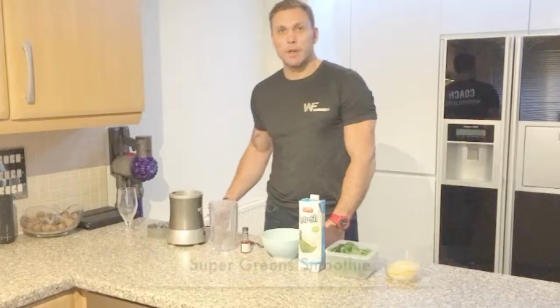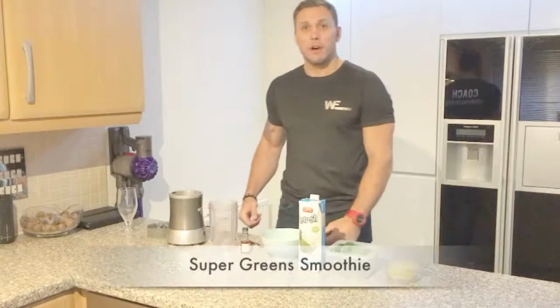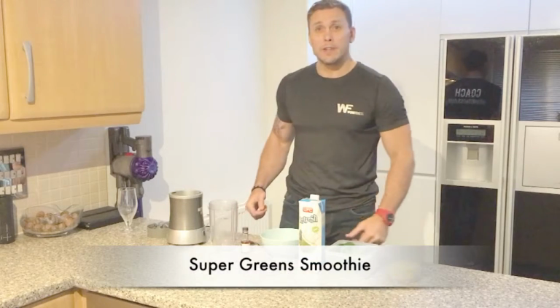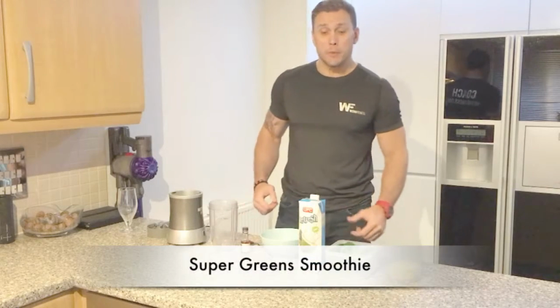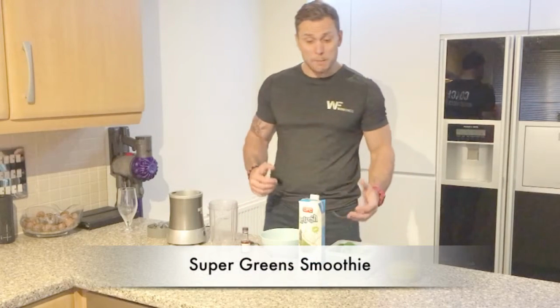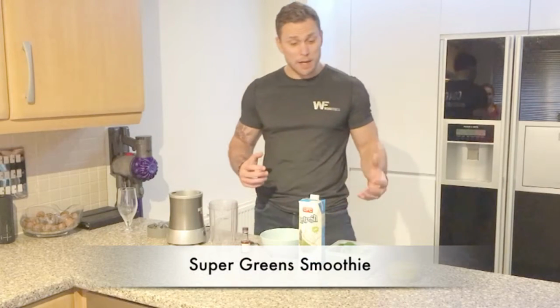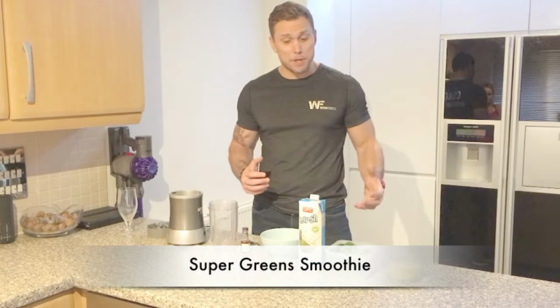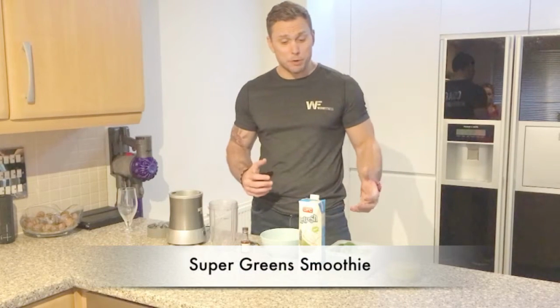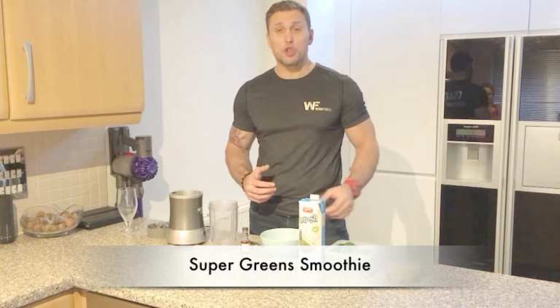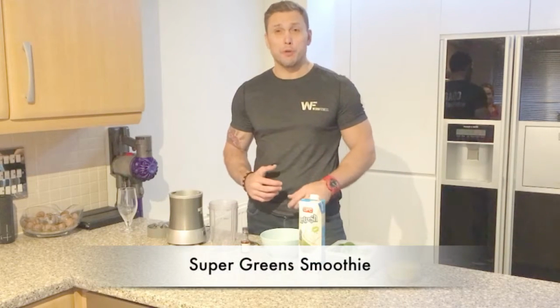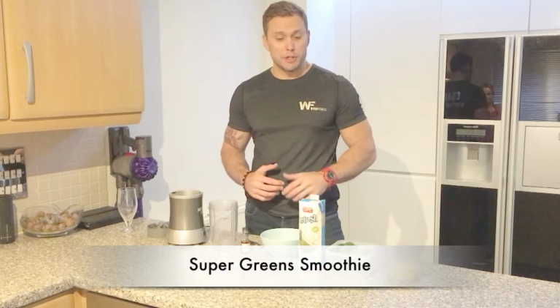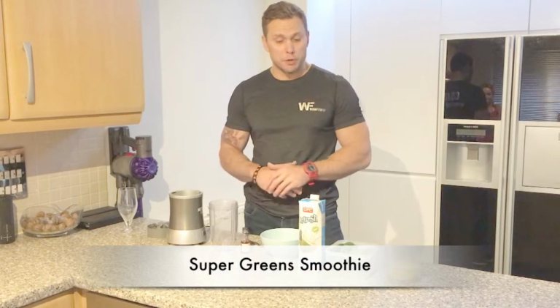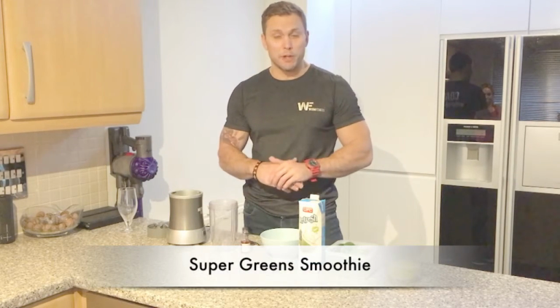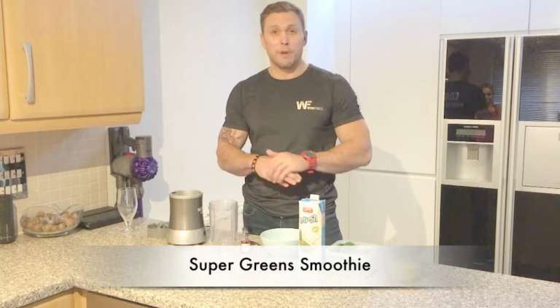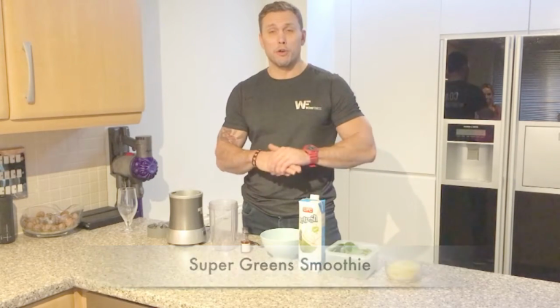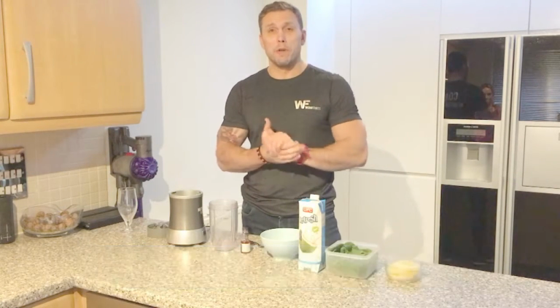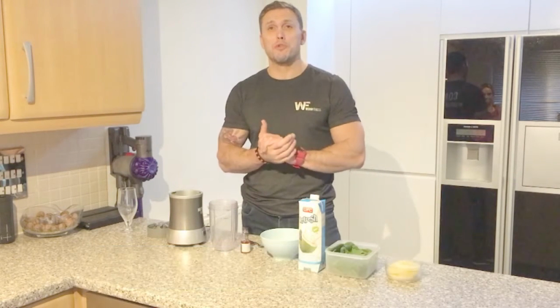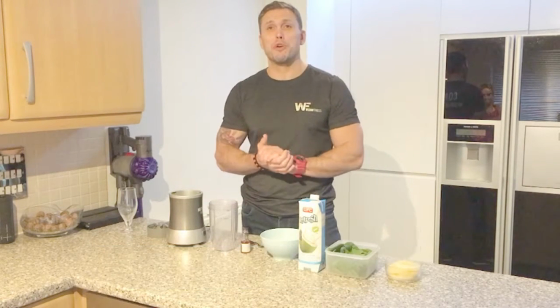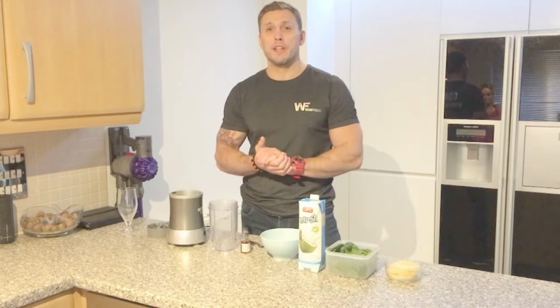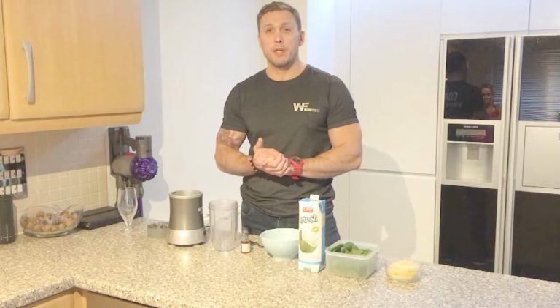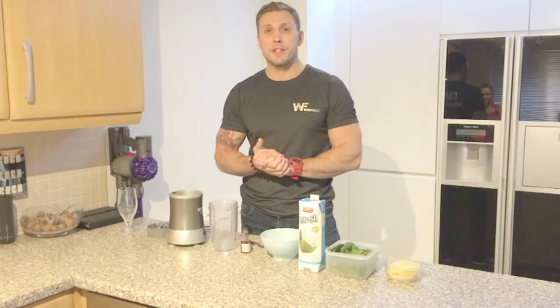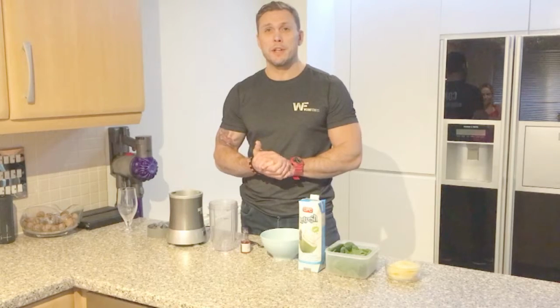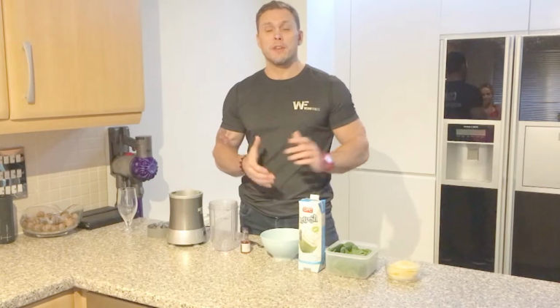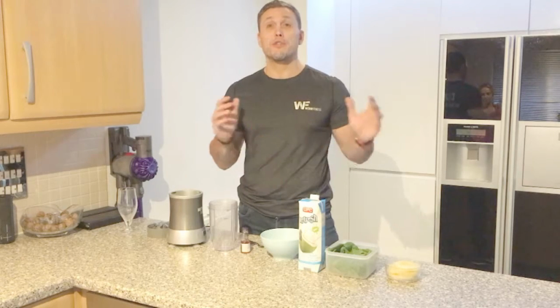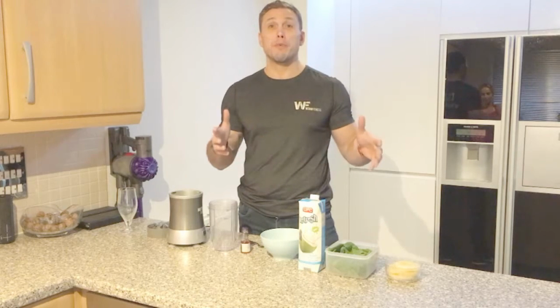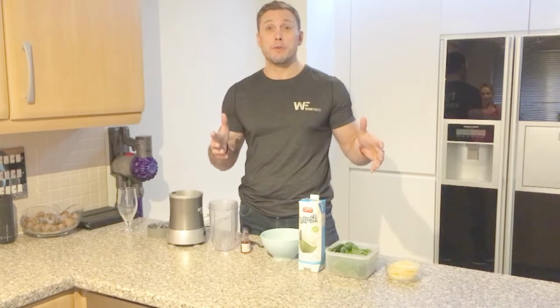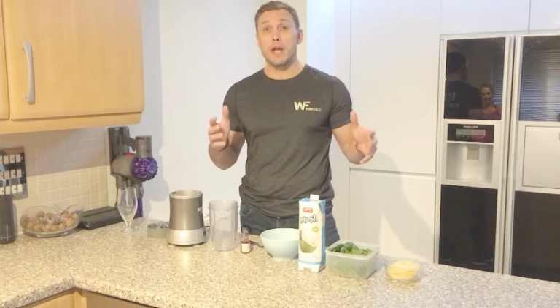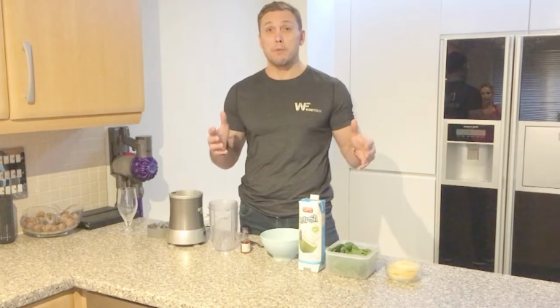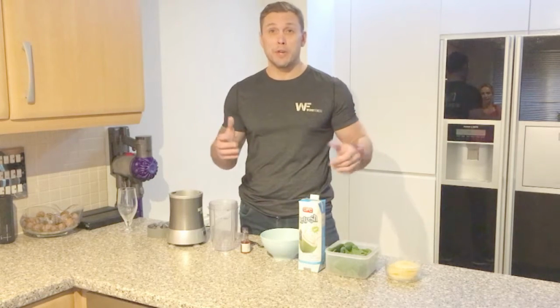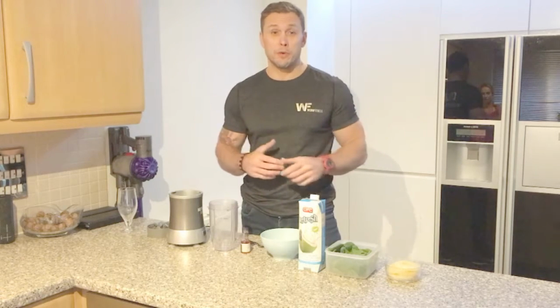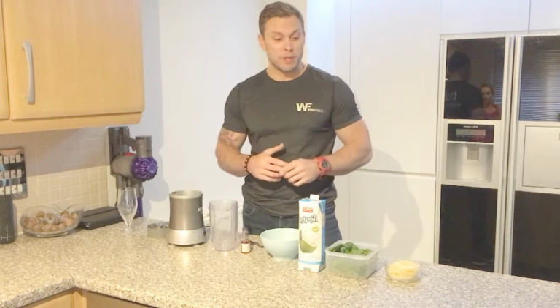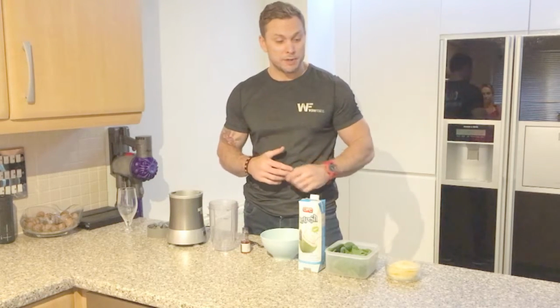Today we're going to make a beautiful super green smoothie. A lot of people struggle to get the greens in, so here's a great recipe to help you get all the greens in.